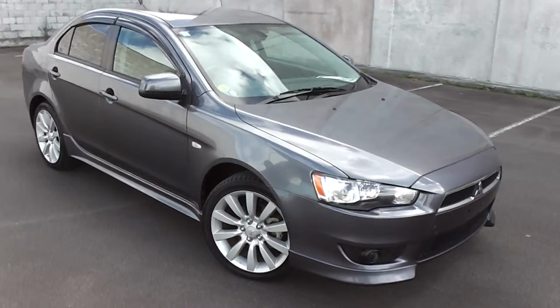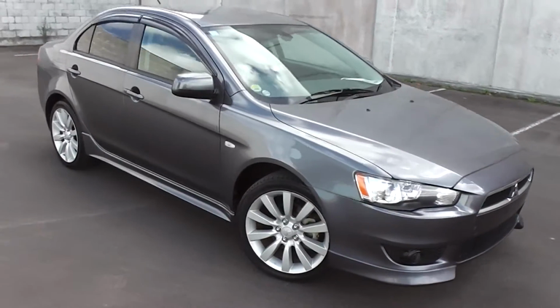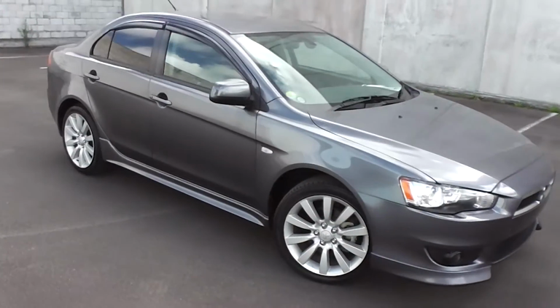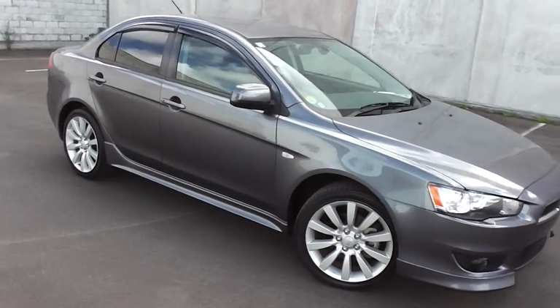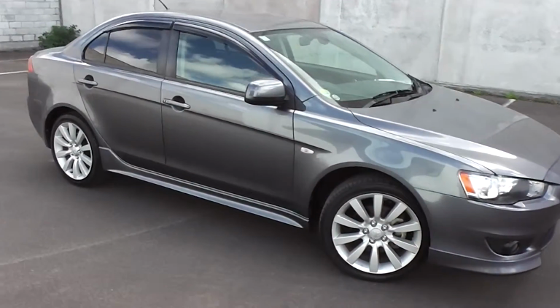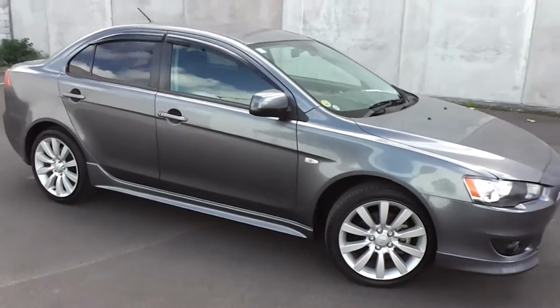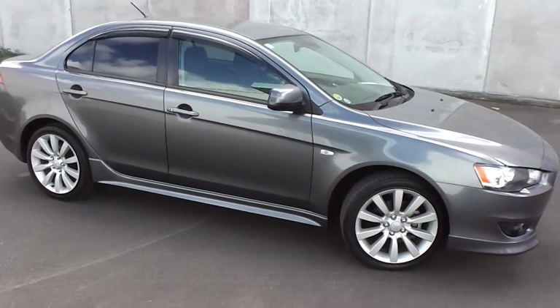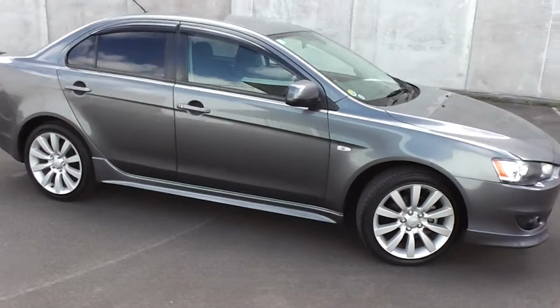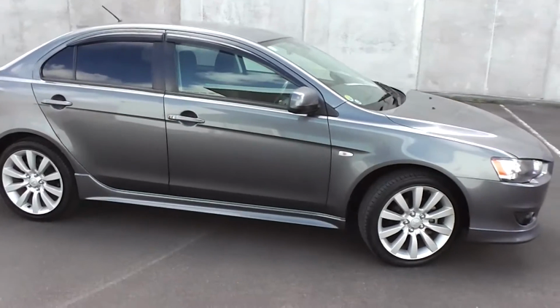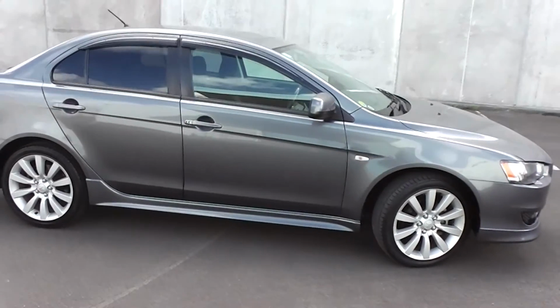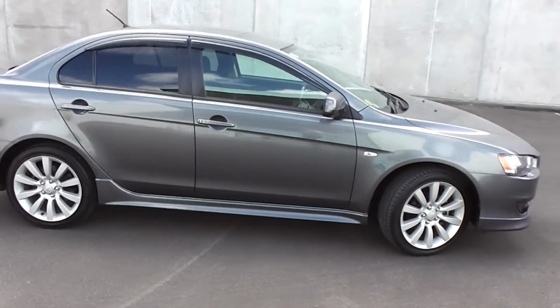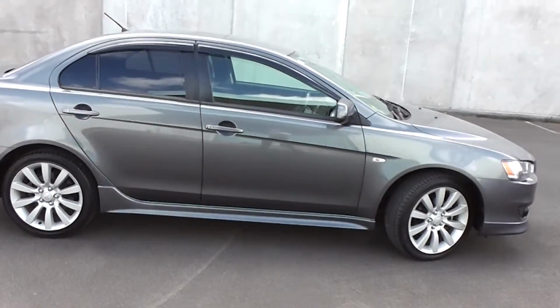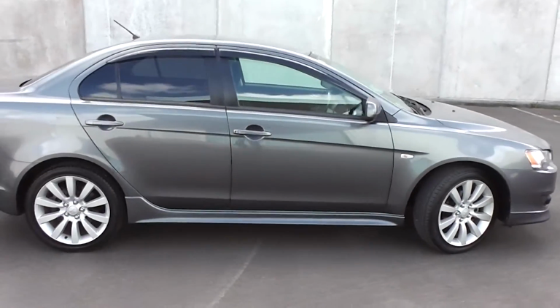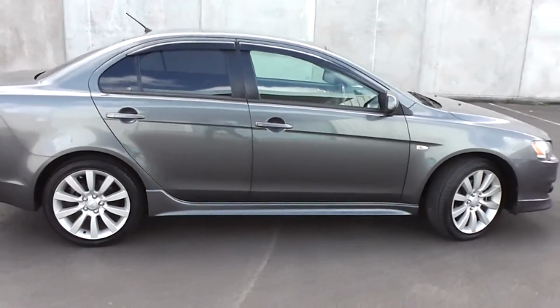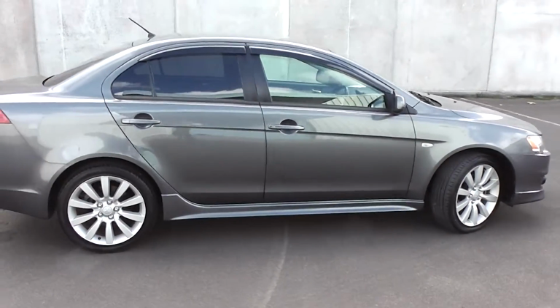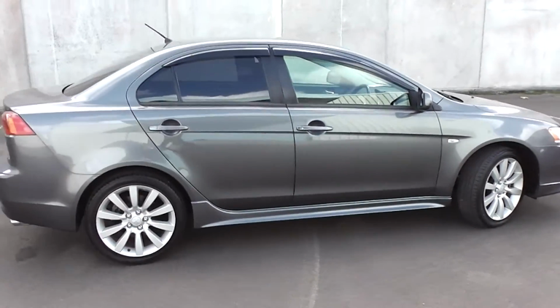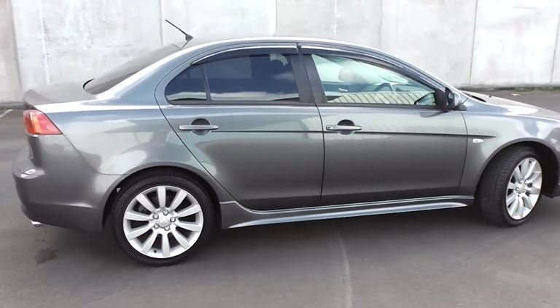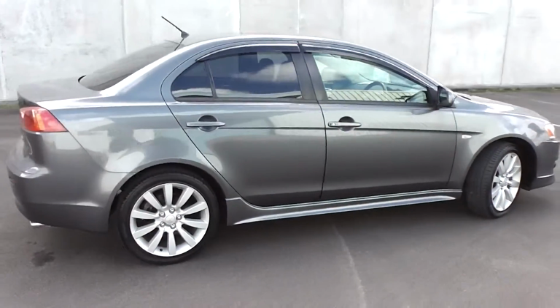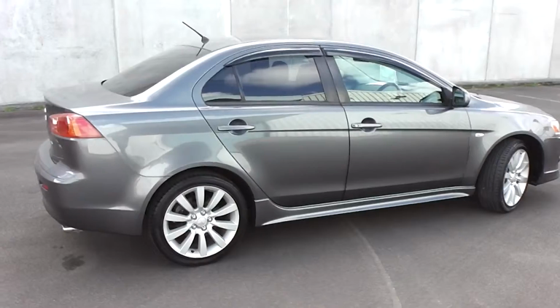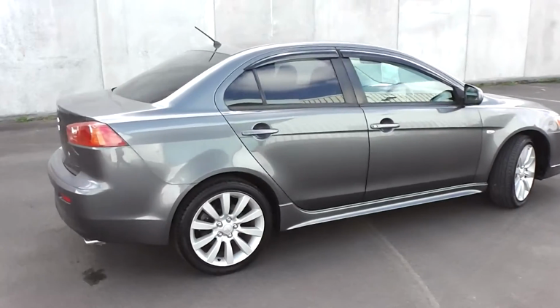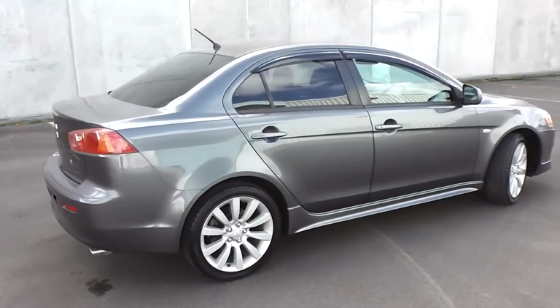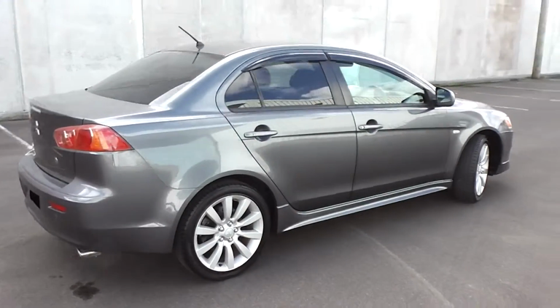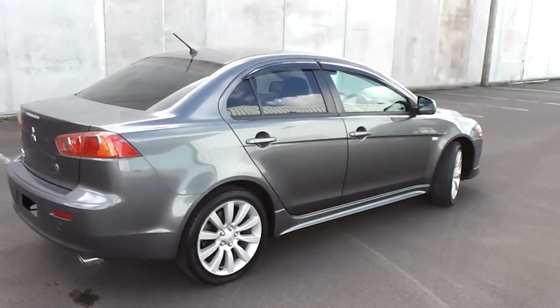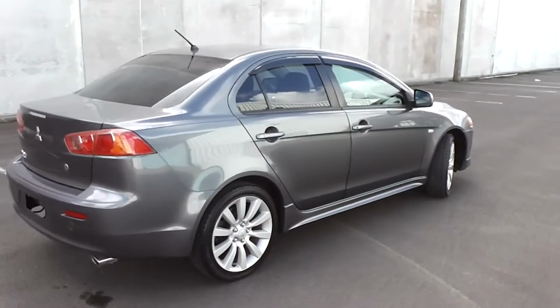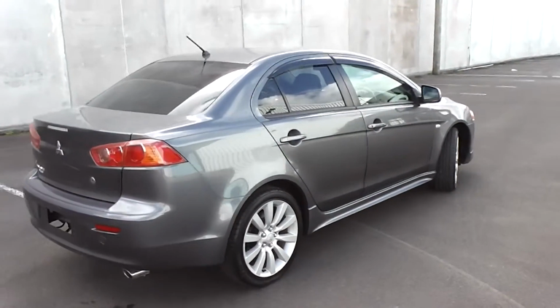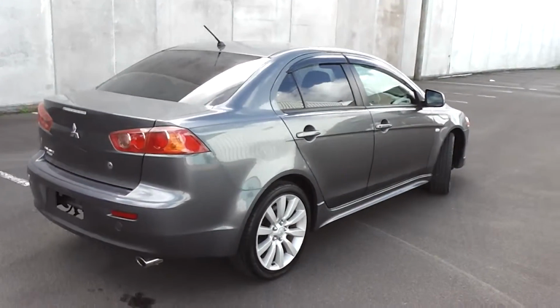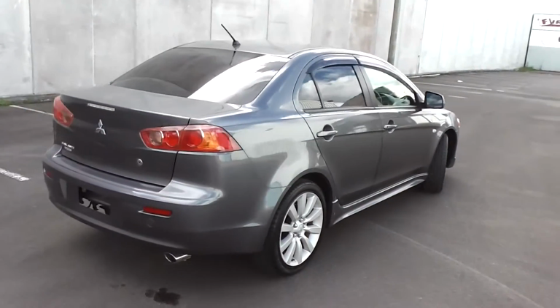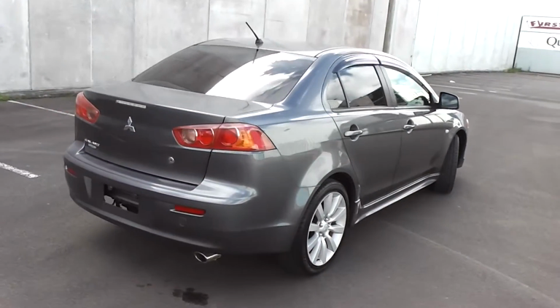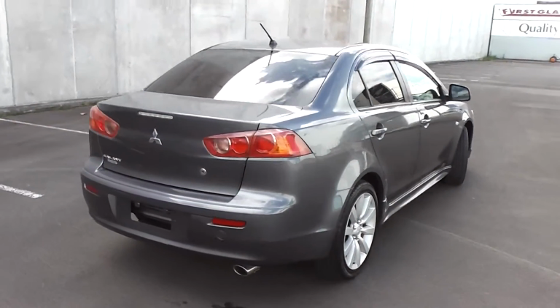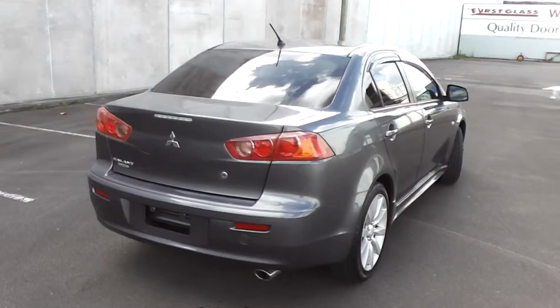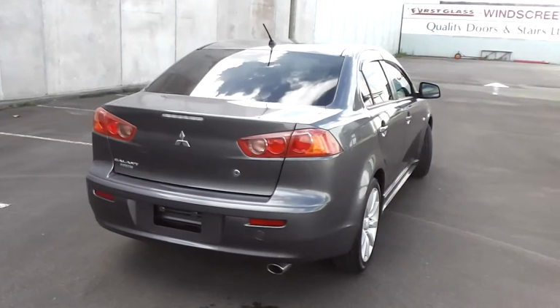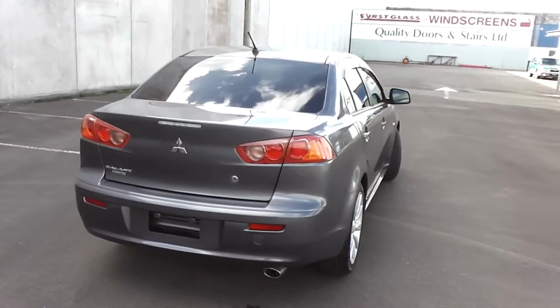Hi, Peter Ney here. Take a look at this very tidy 2008 Mitsubishi Galant Fortis Sport. It's a four-door sedan and it's travelled only 27,000 kilometres. It comes with AA mileage verification as to the correct odometer reading.